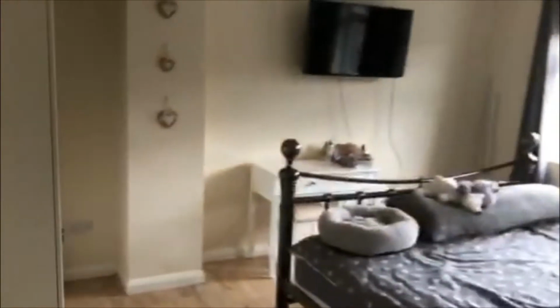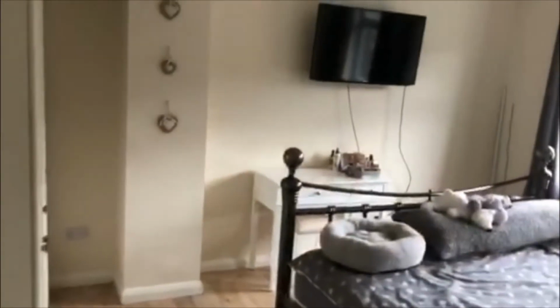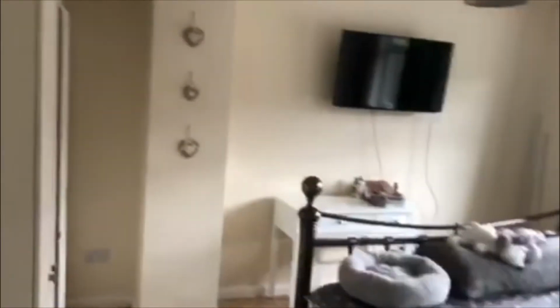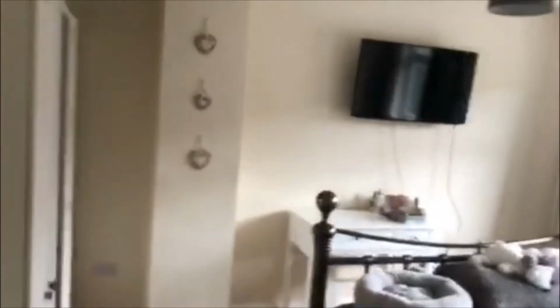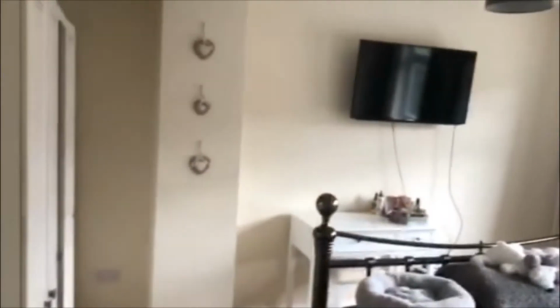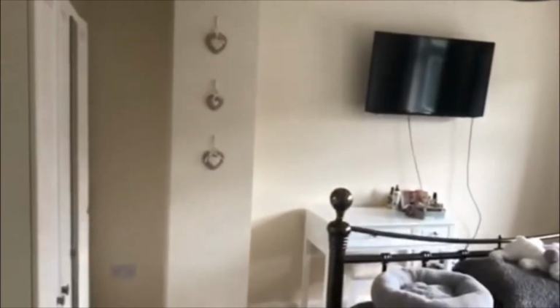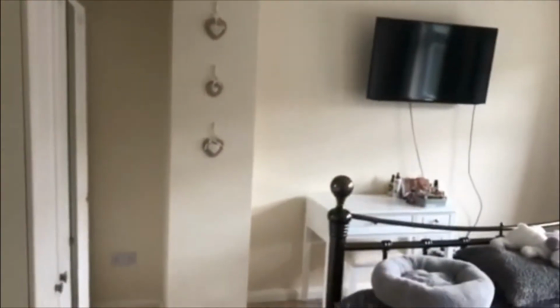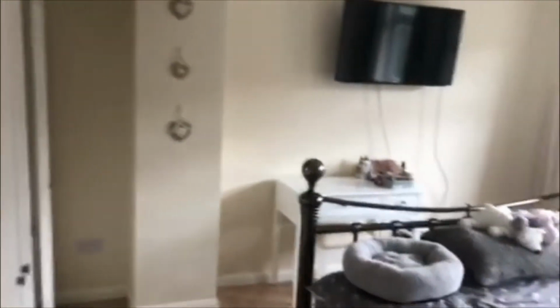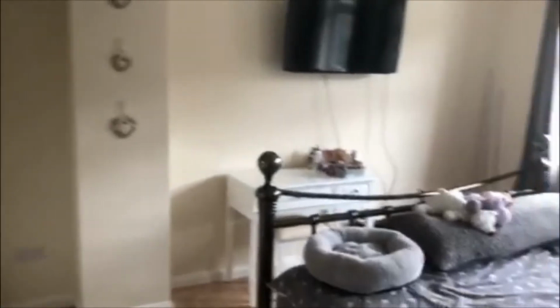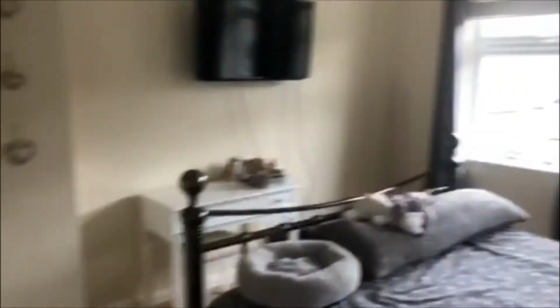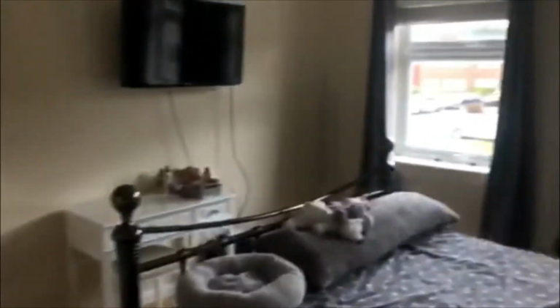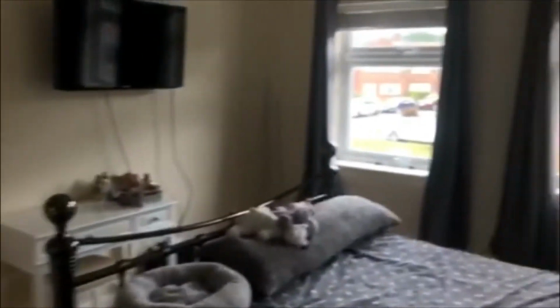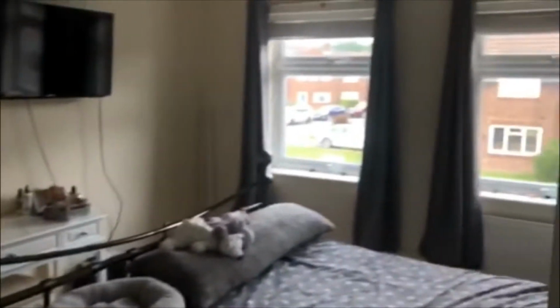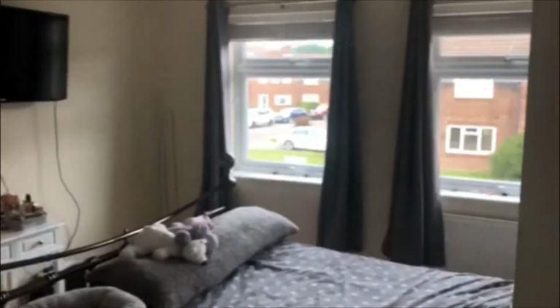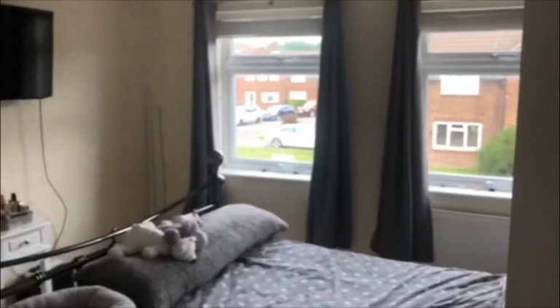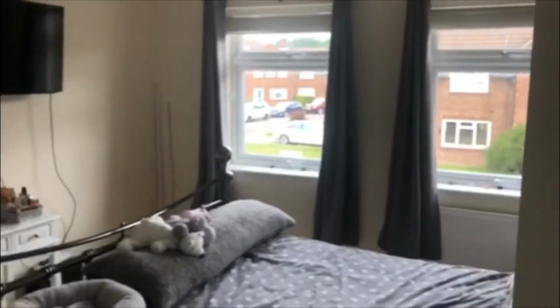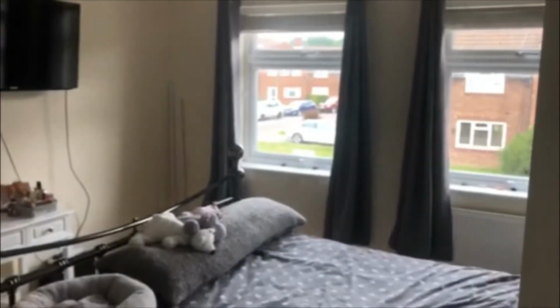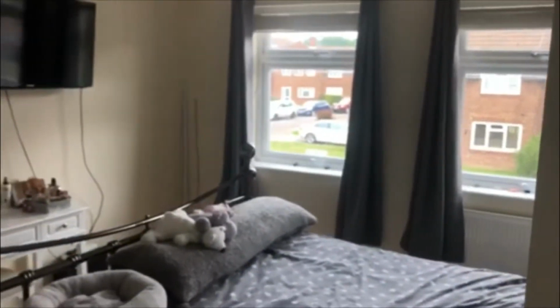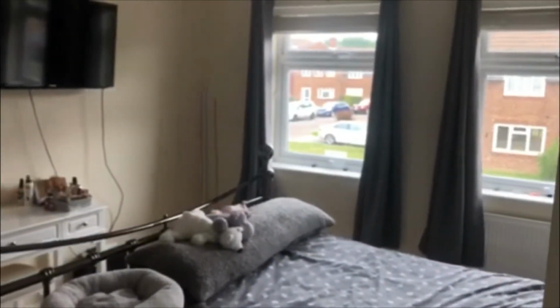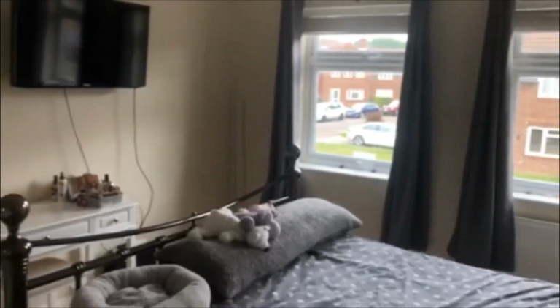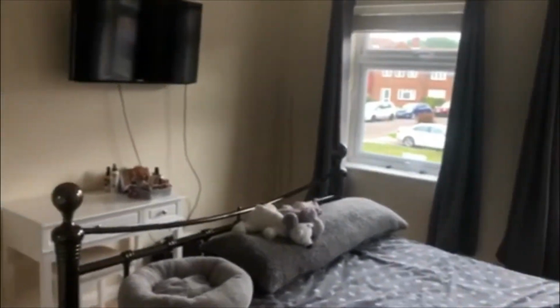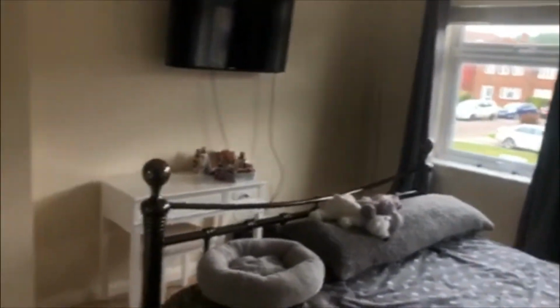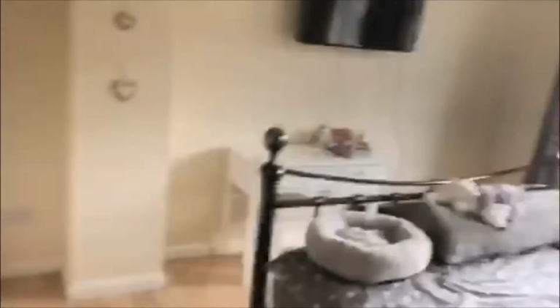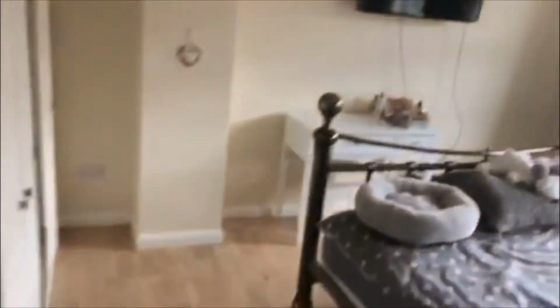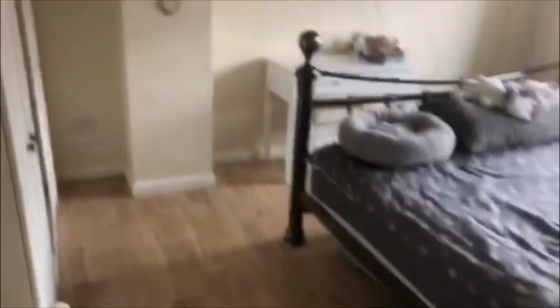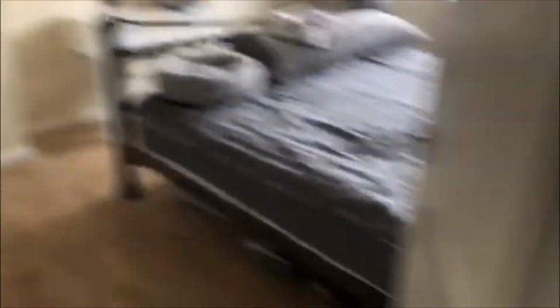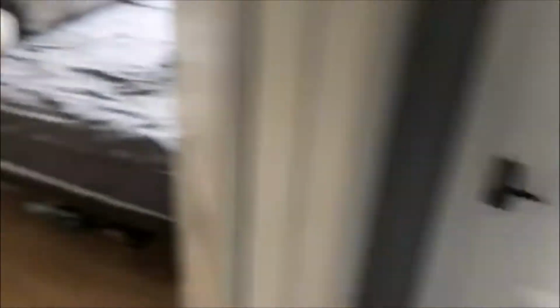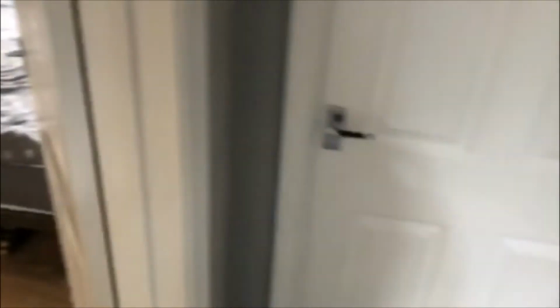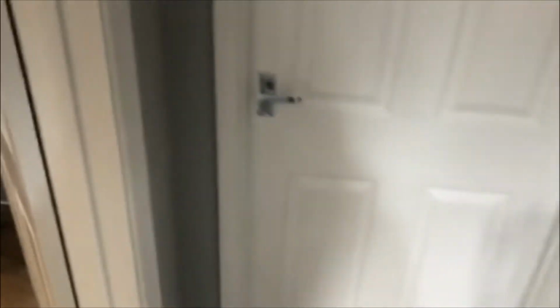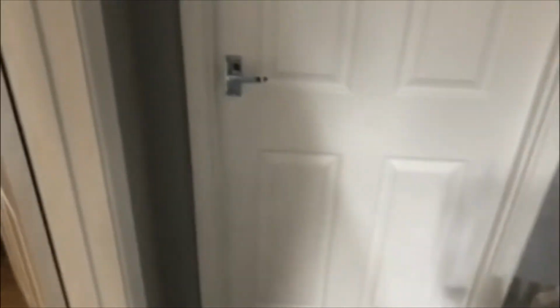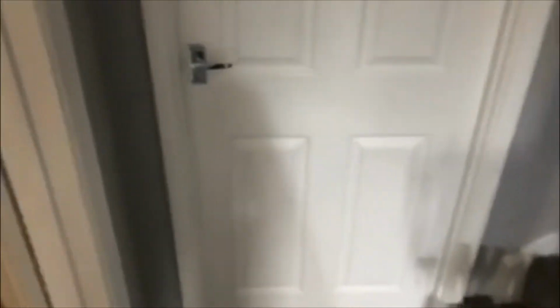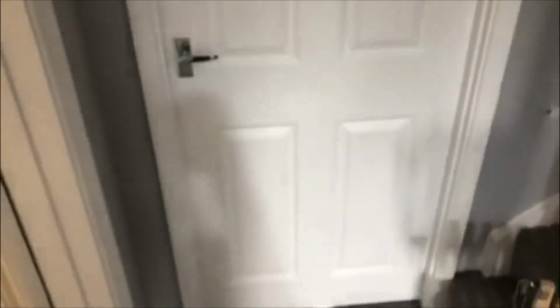This is the master bedroom — very good sized with two front aspects, and there is also a single bedroom in that.